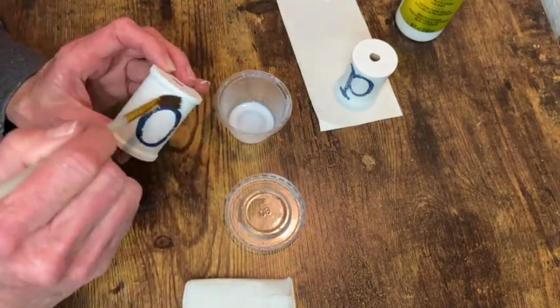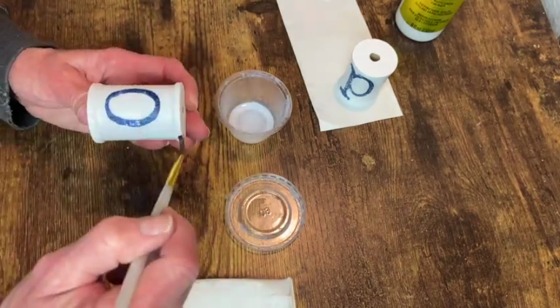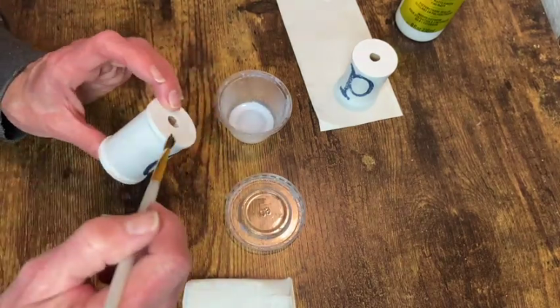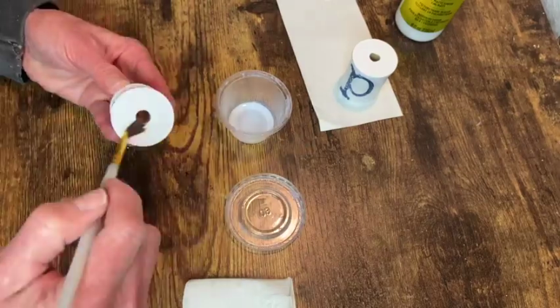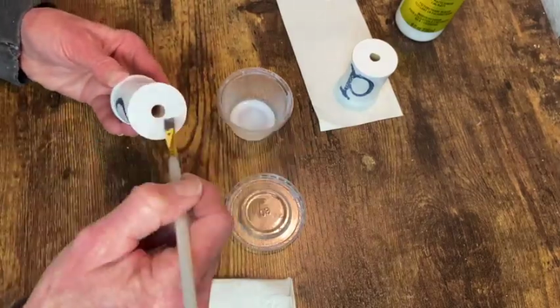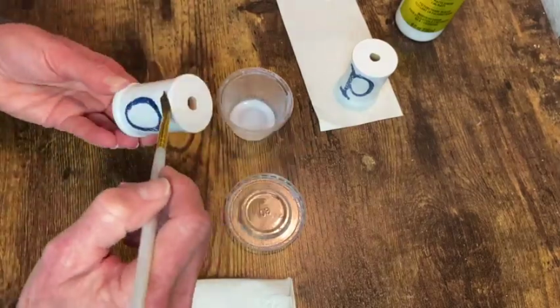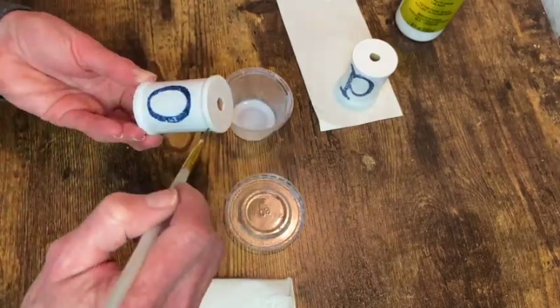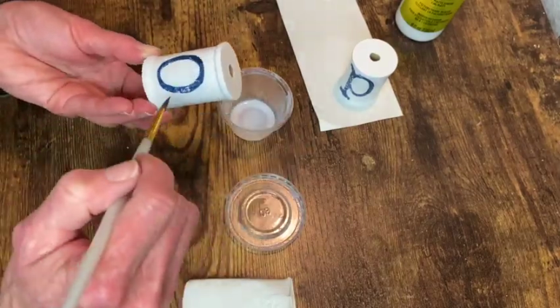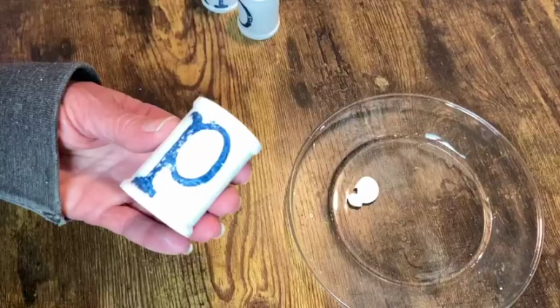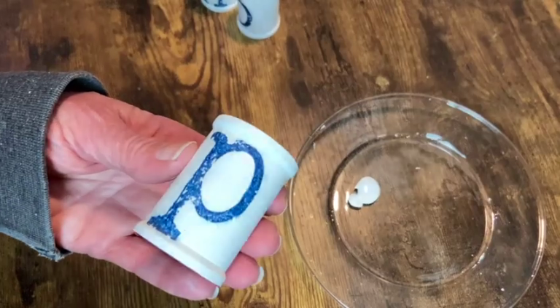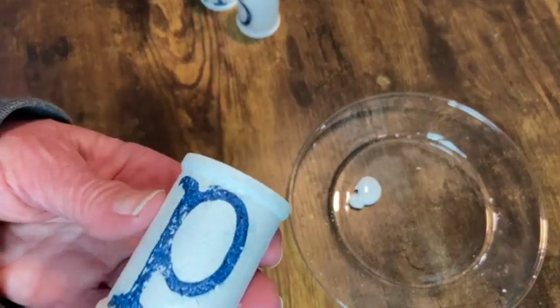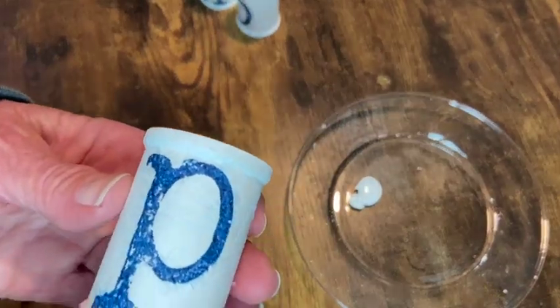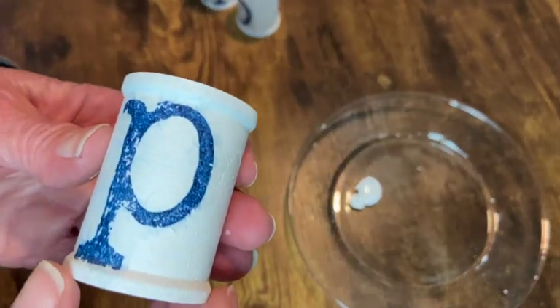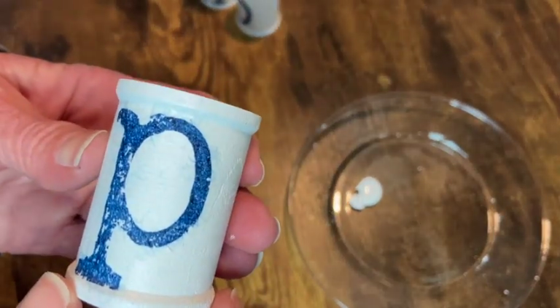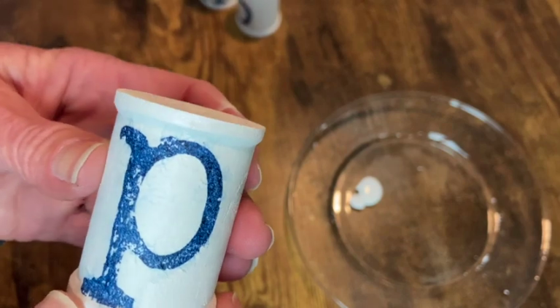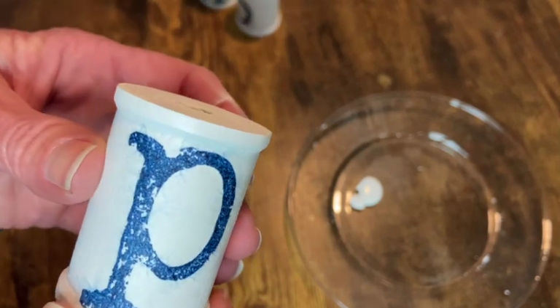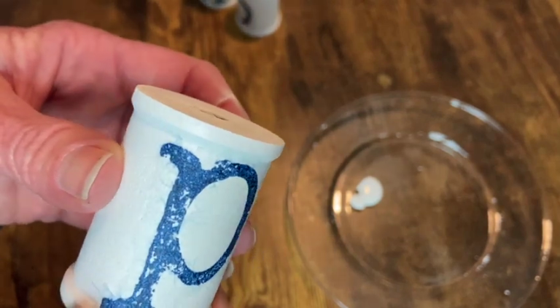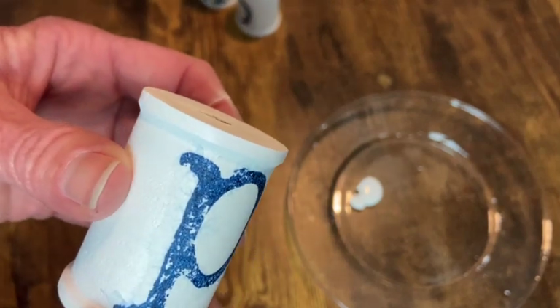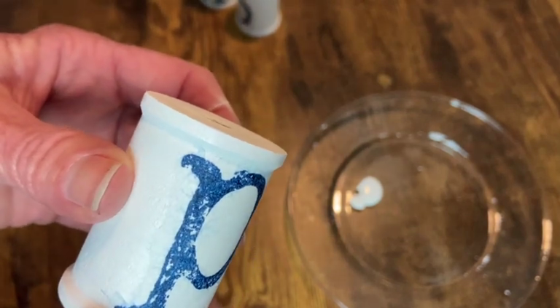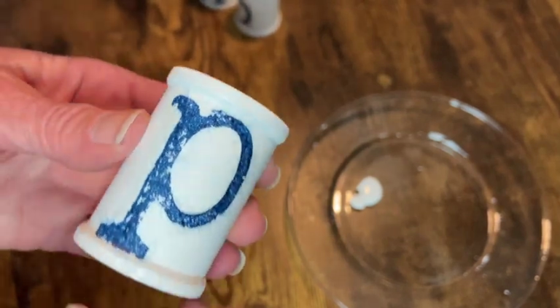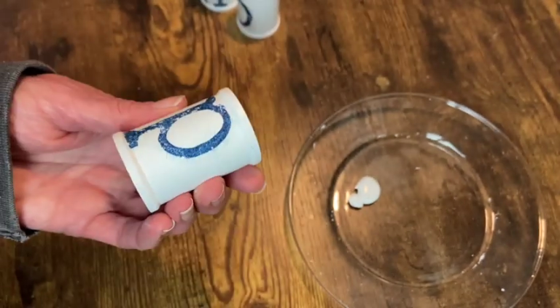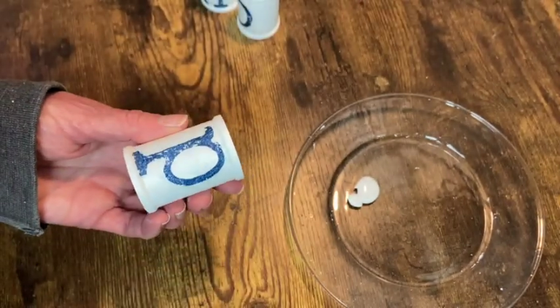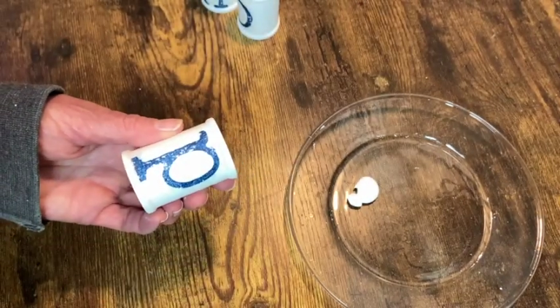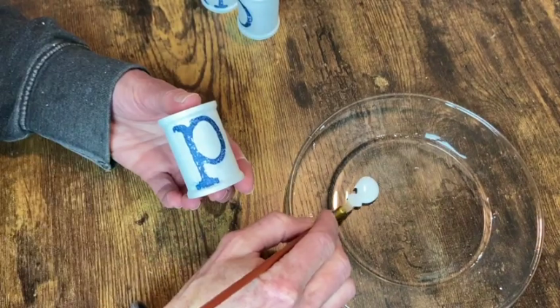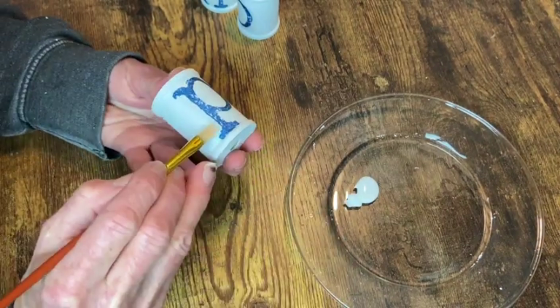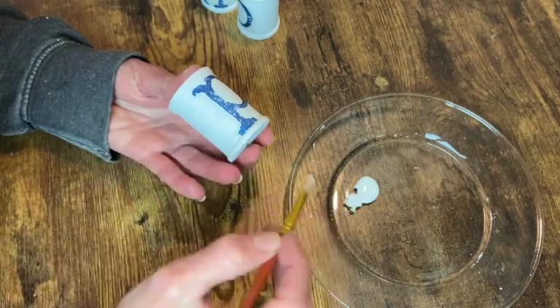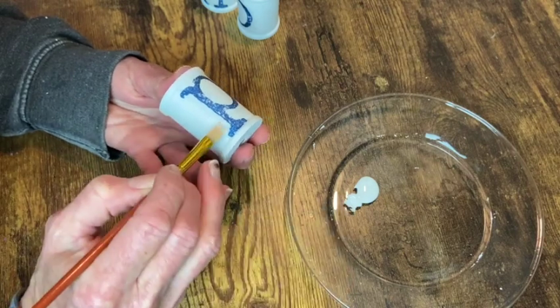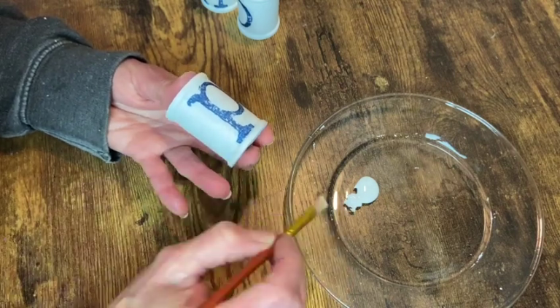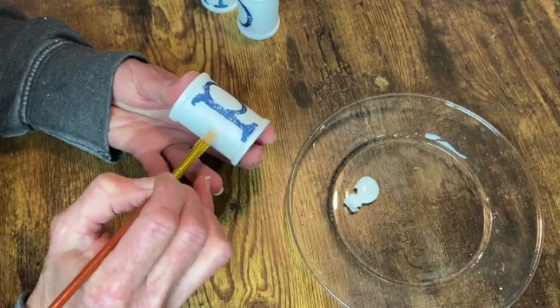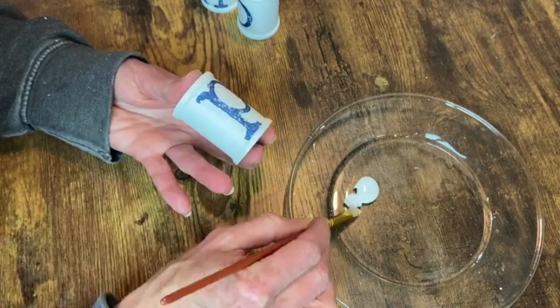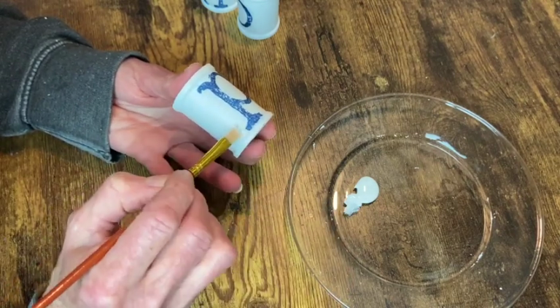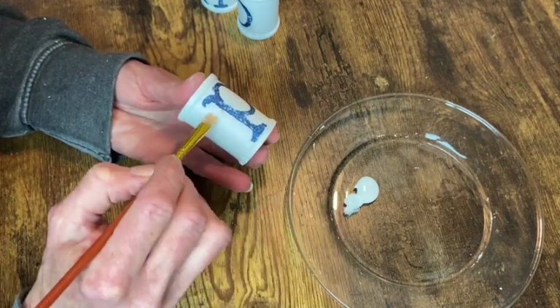The one problem I did have with these is I don't think I let the ink dry long enough and I got some bleeding of the color onto the spool. So I did have to go back and touch that up with the white paint.